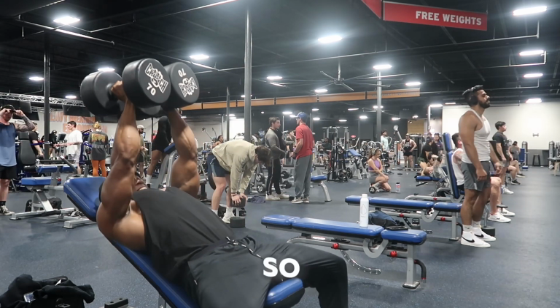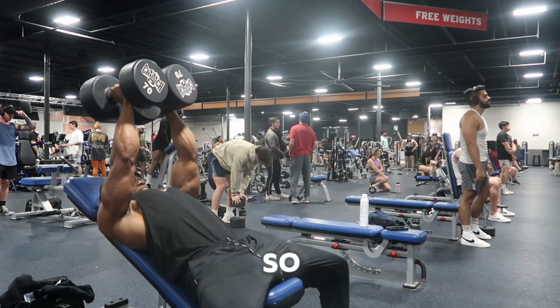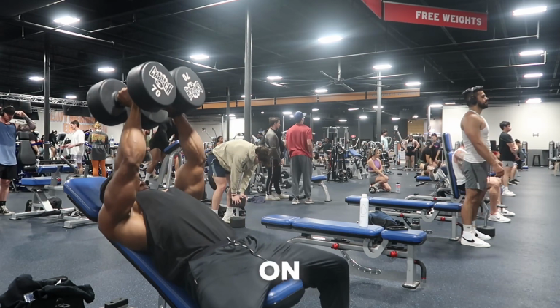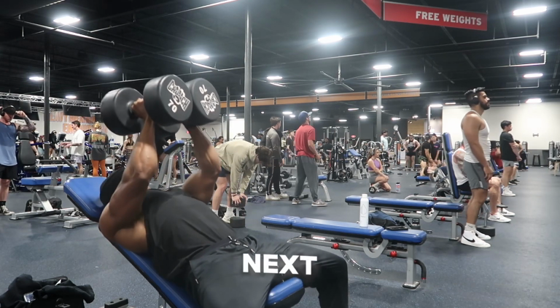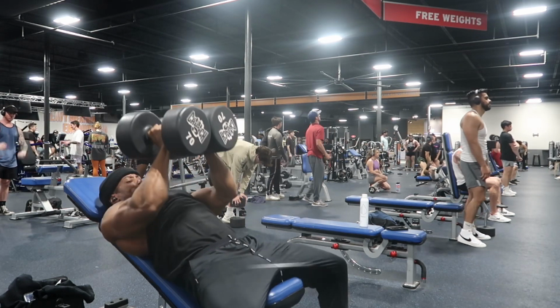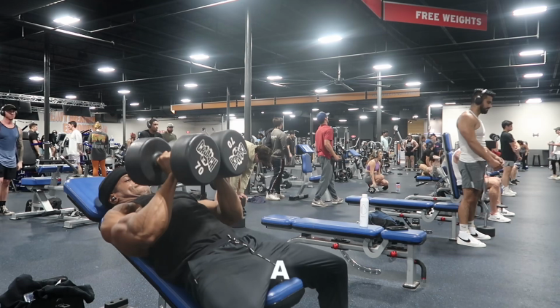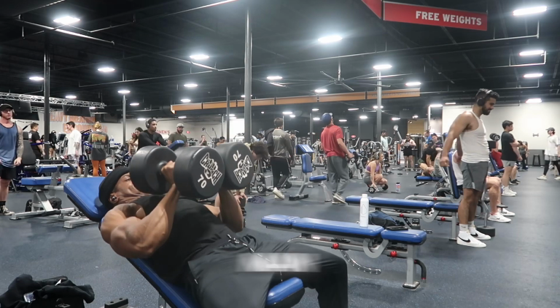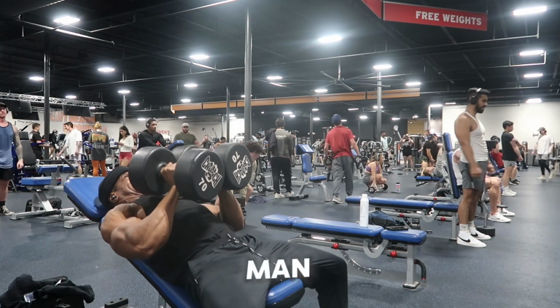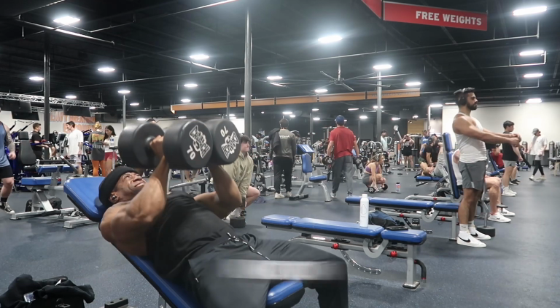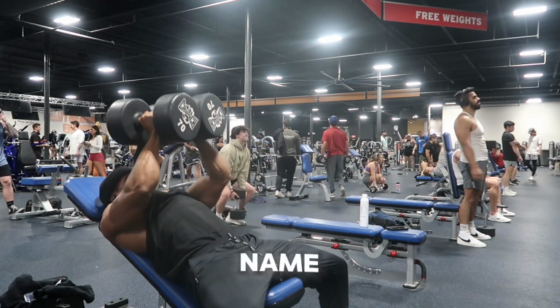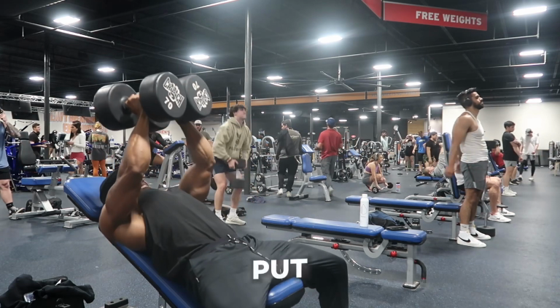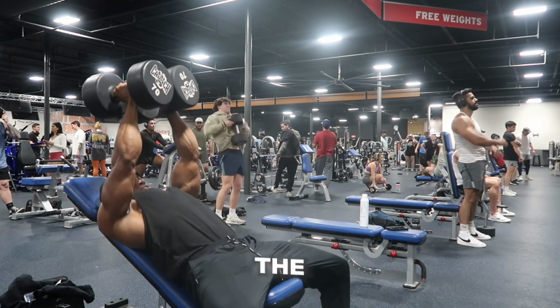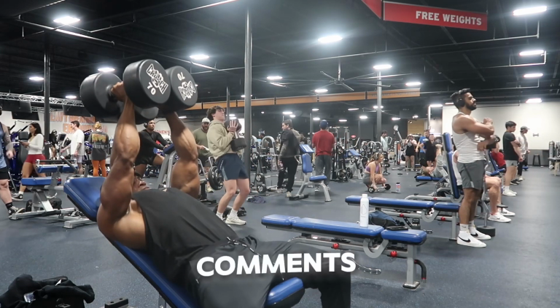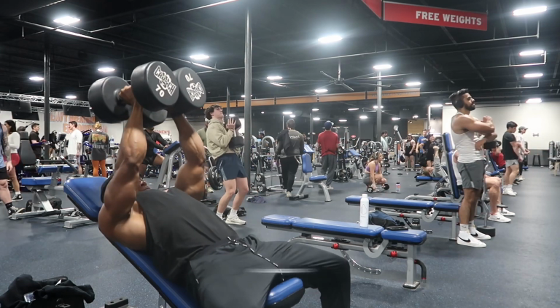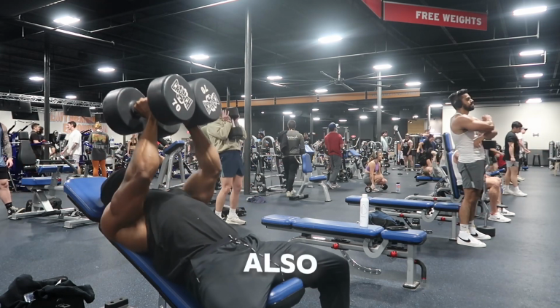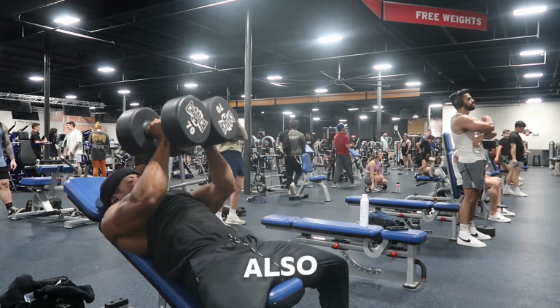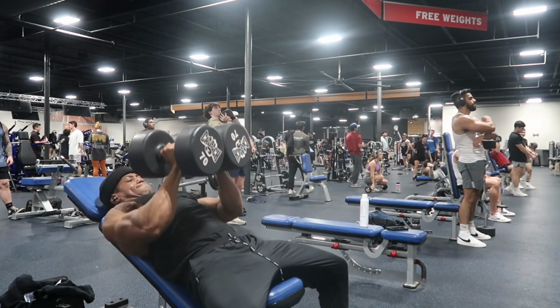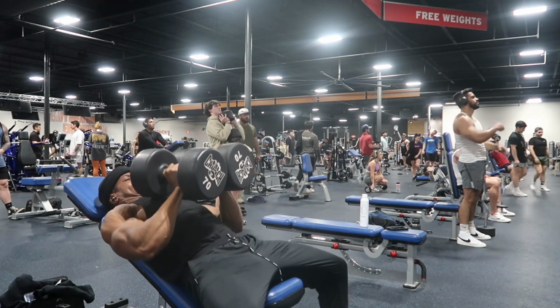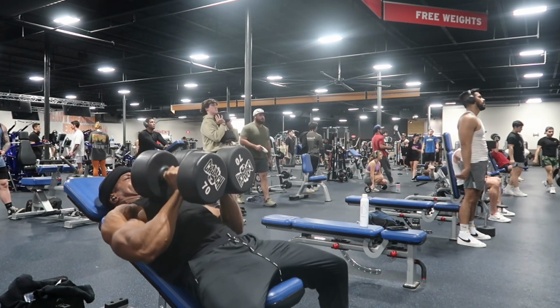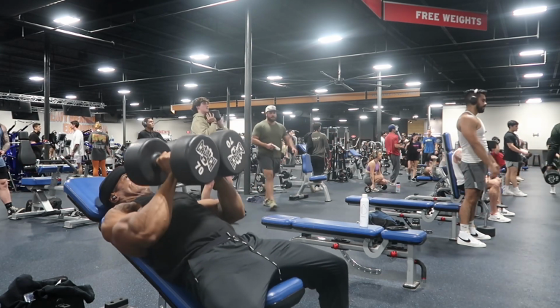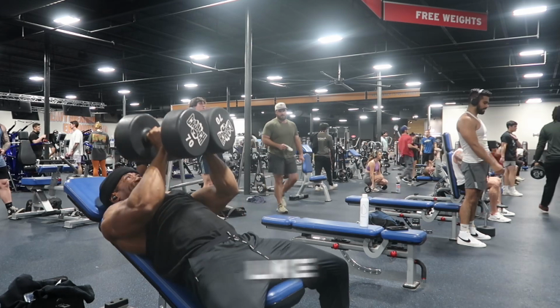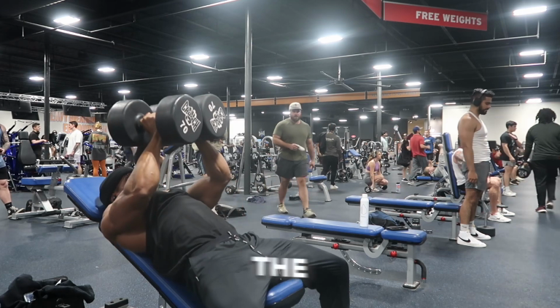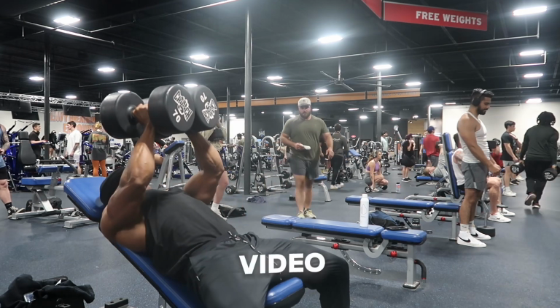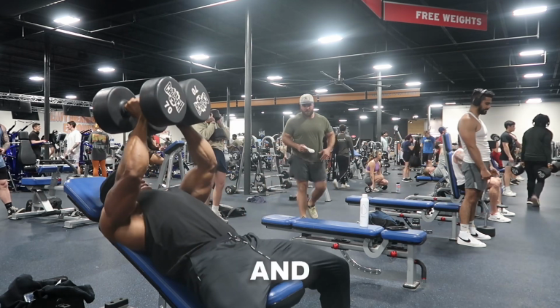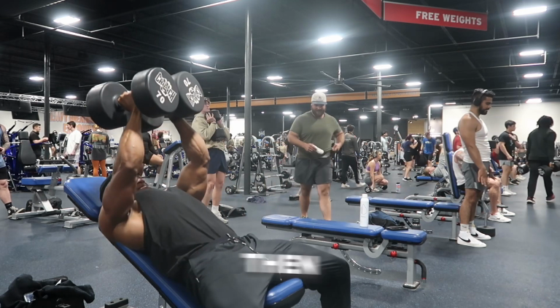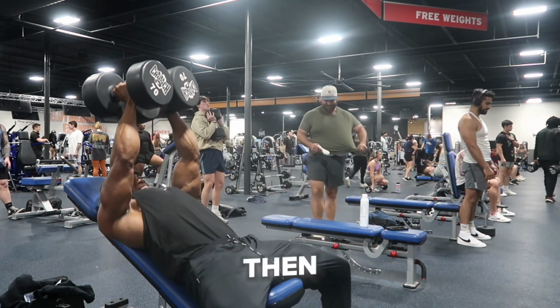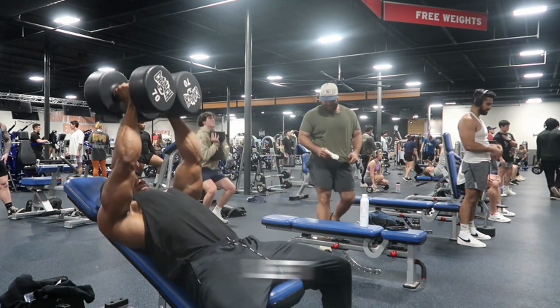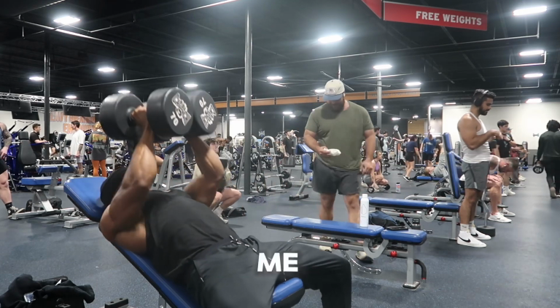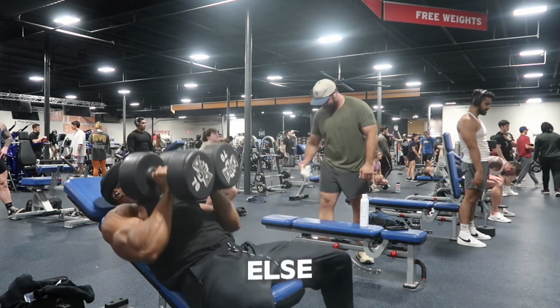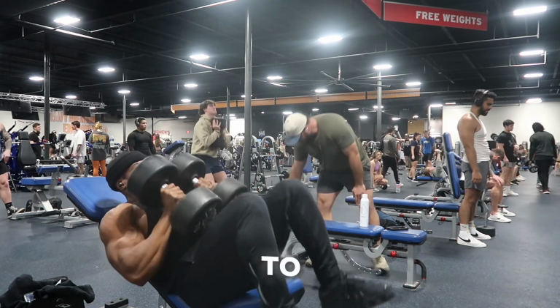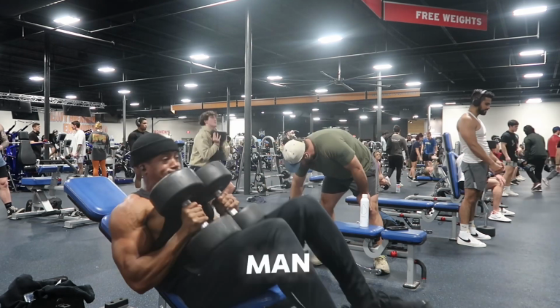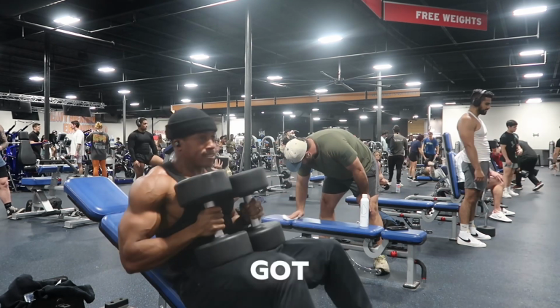On your next session, give this a try, man. If you know the name of this, put it in the comments. Also, like the video and let me know what else y'all want to see — I got you.